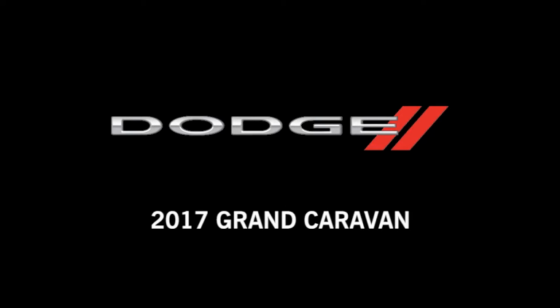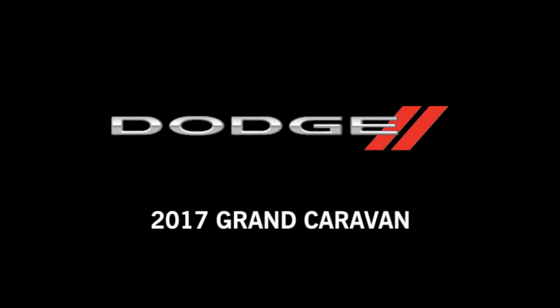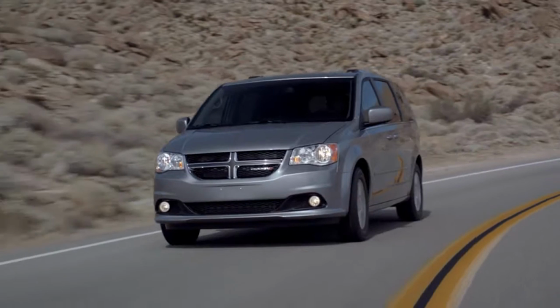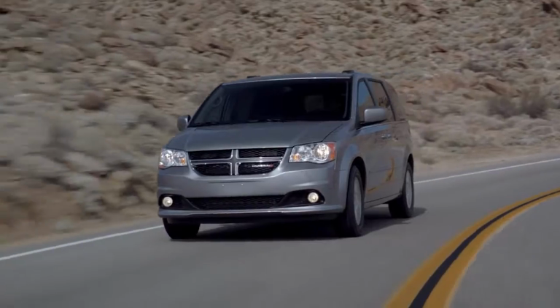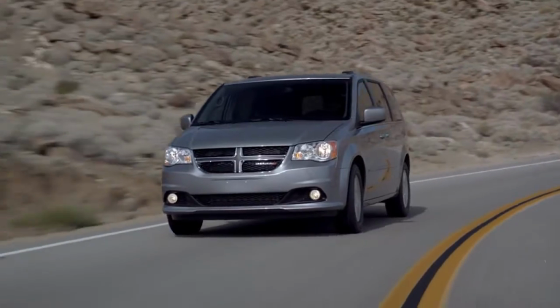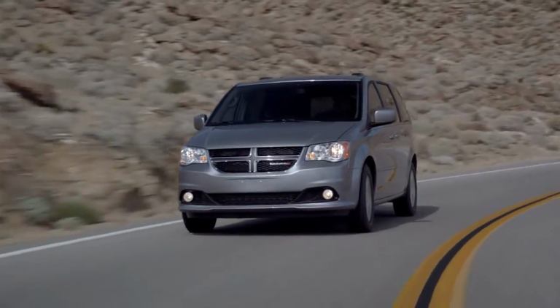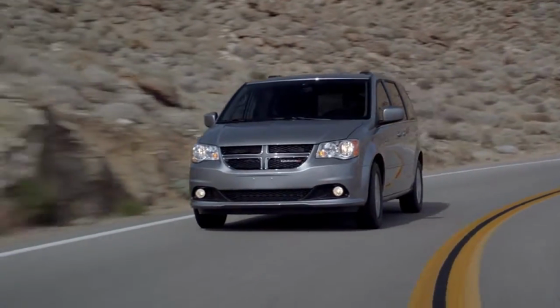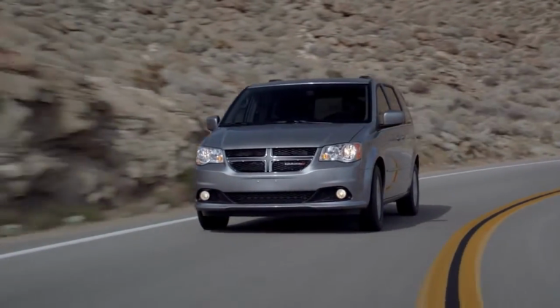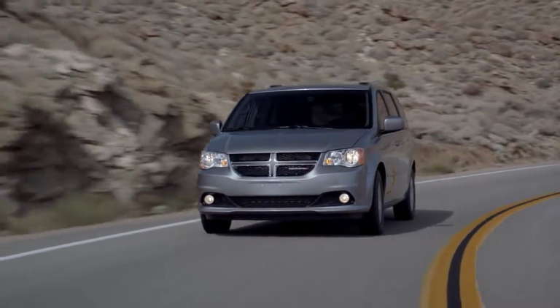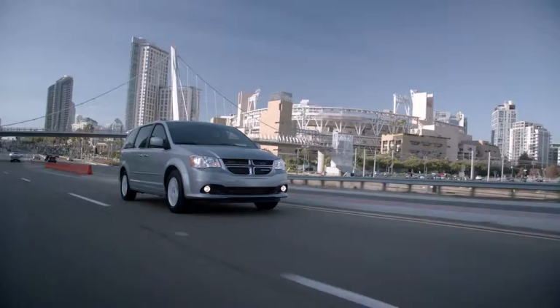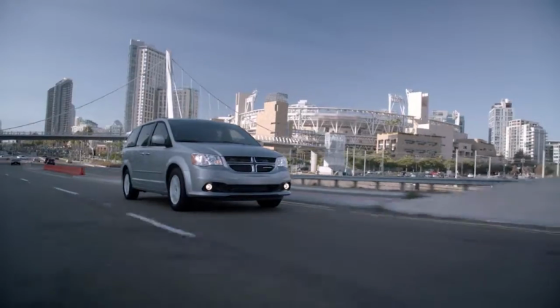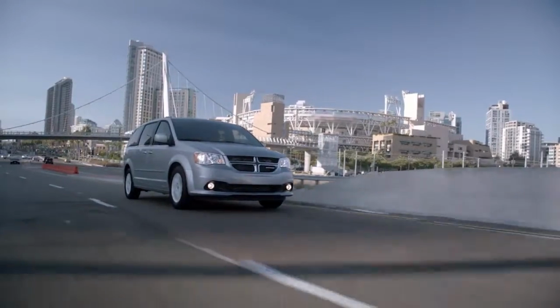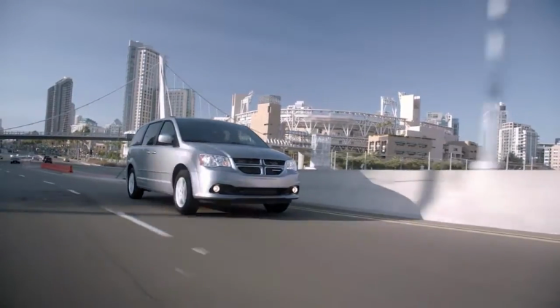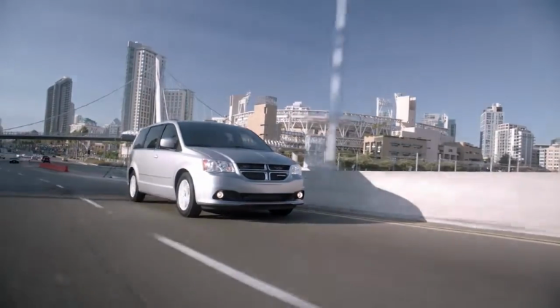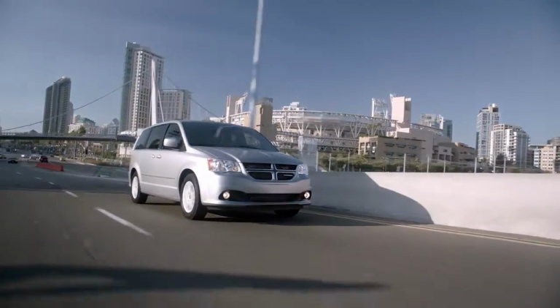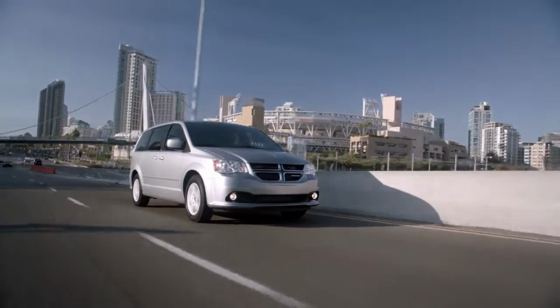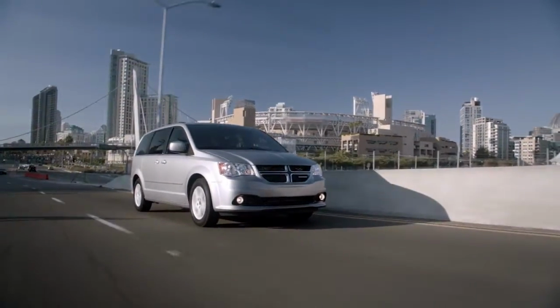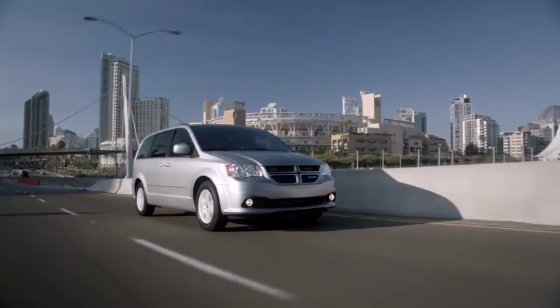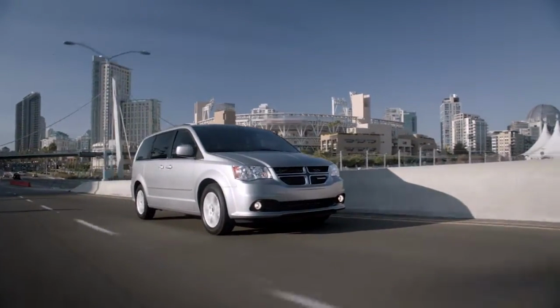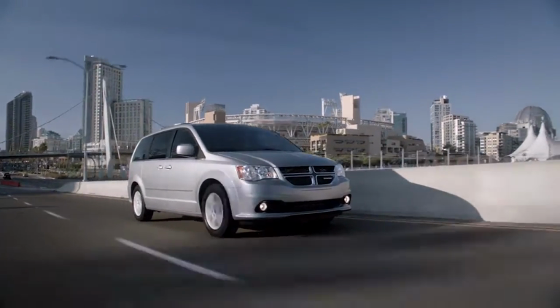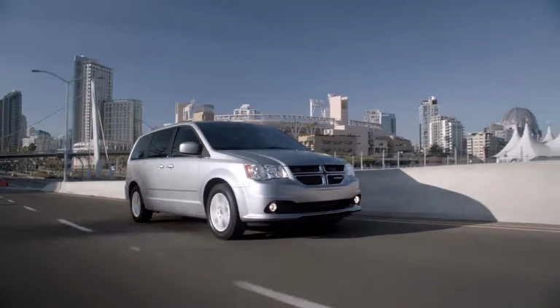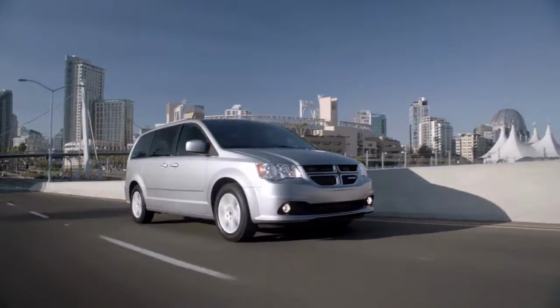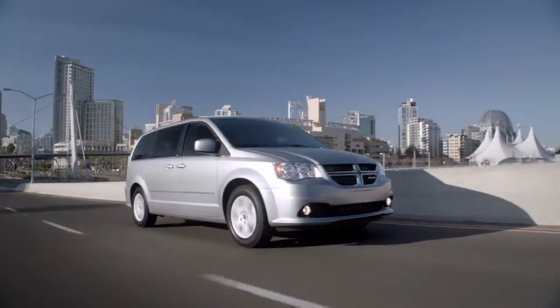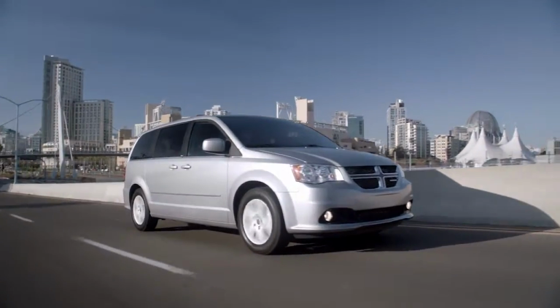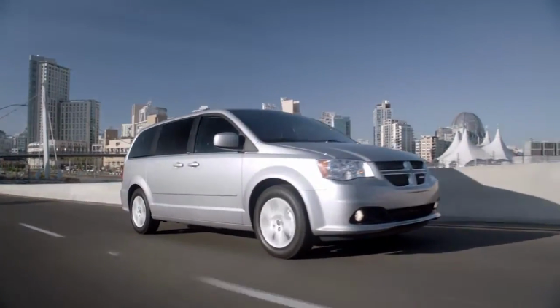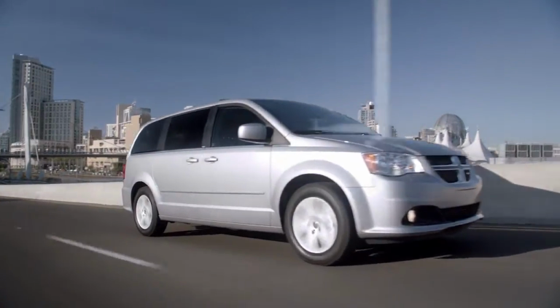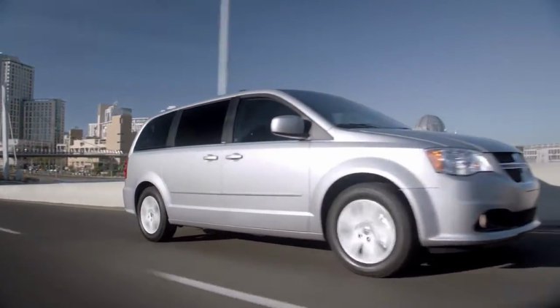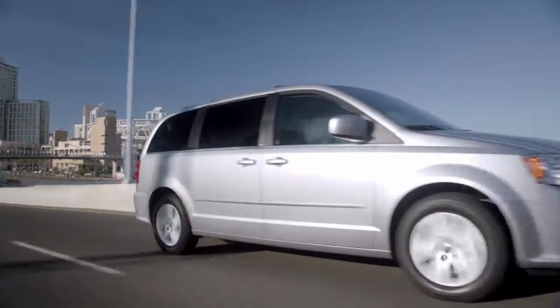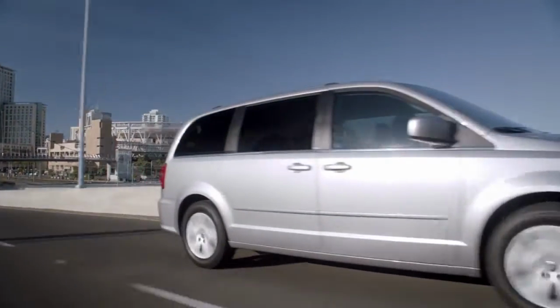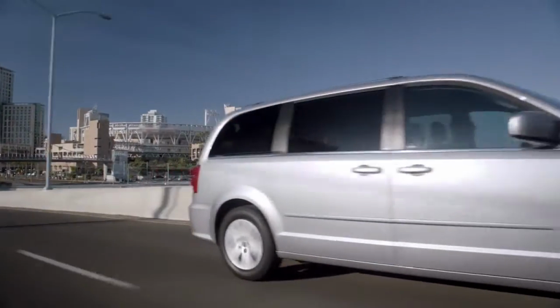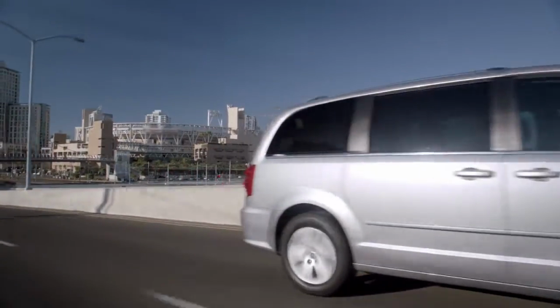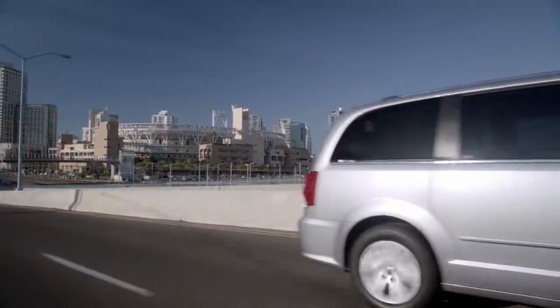With the latest technology and premium features, the new Dodge Caravan continues to please its owners, having been awarded titles like Best Selling Minivan and Most Awarded Minivan Ever.